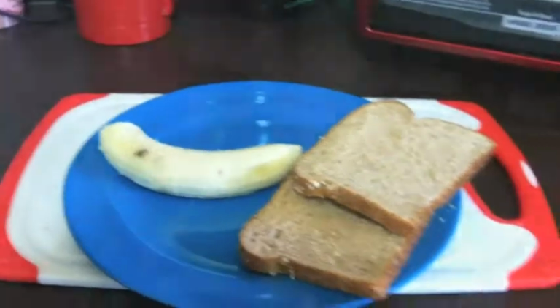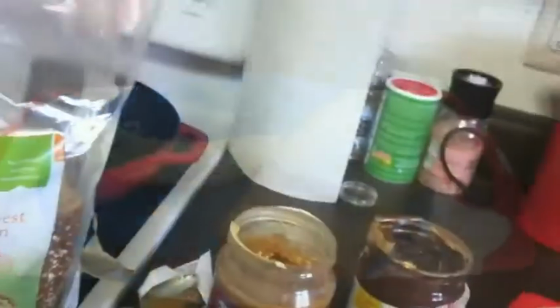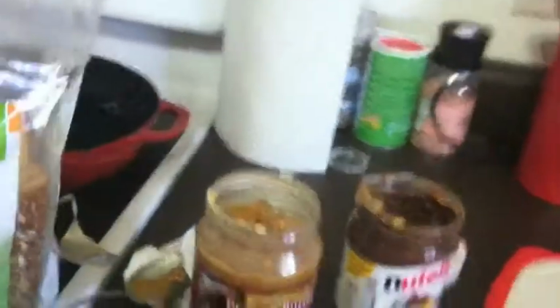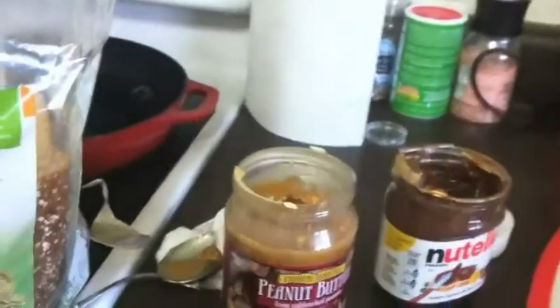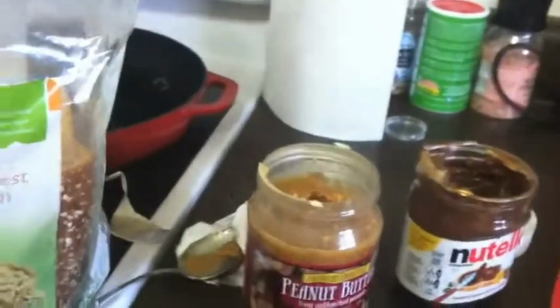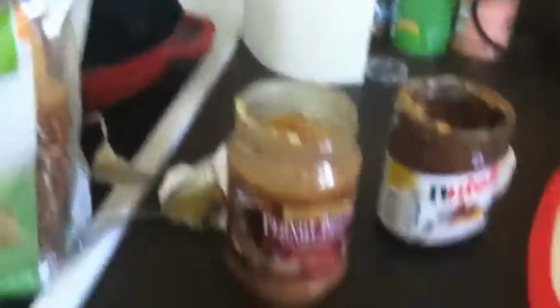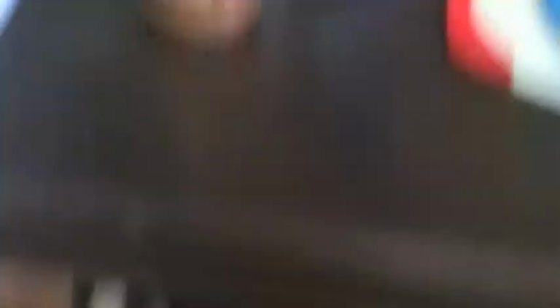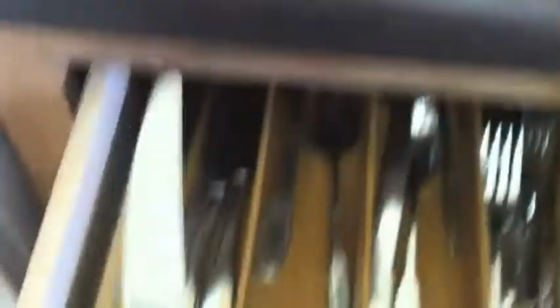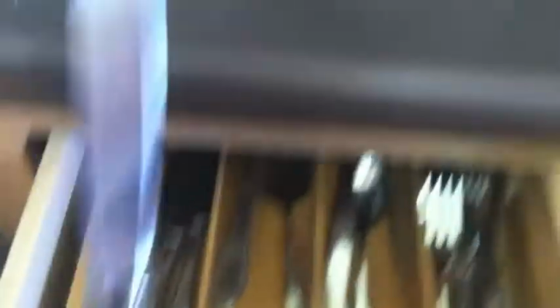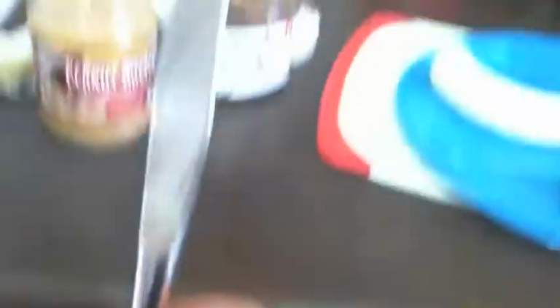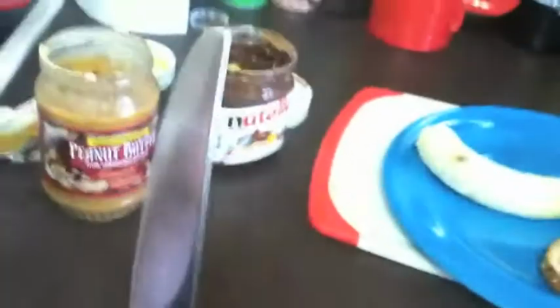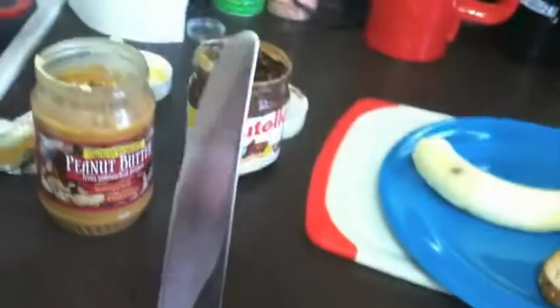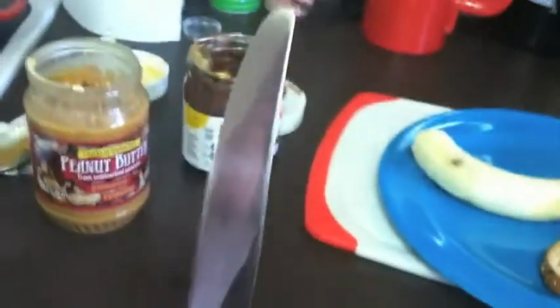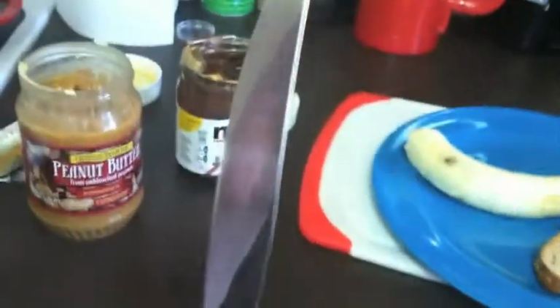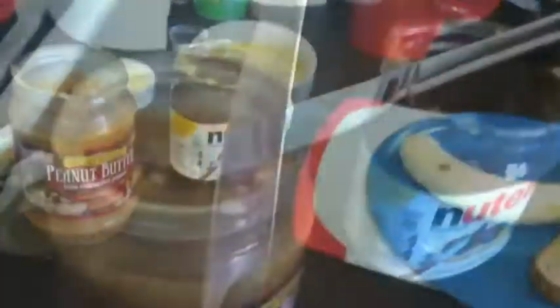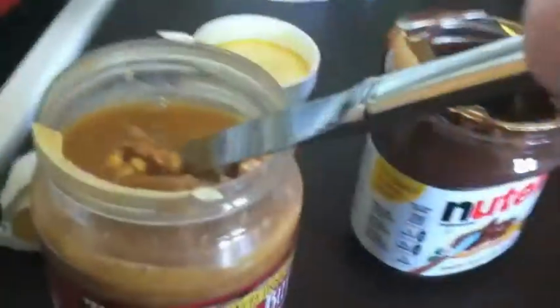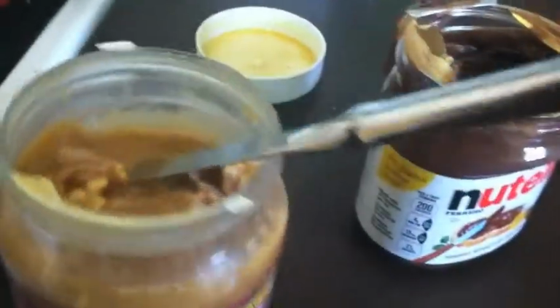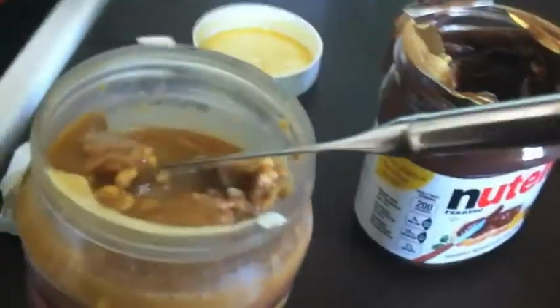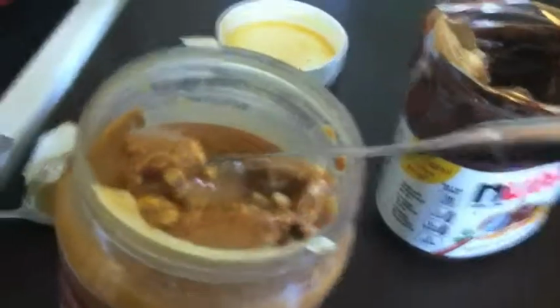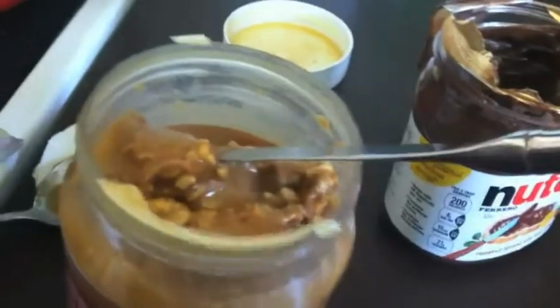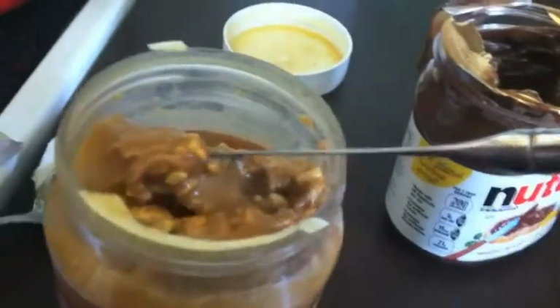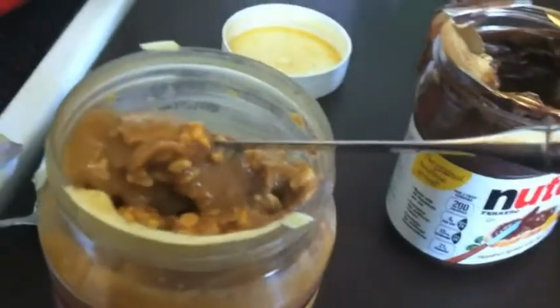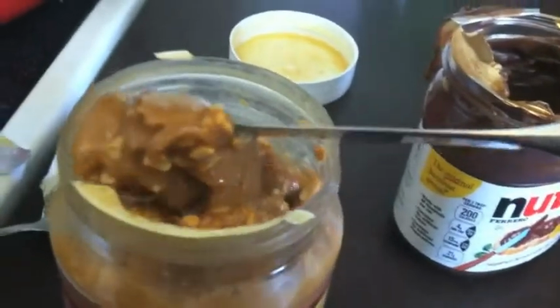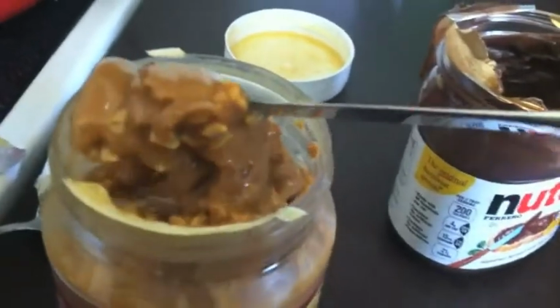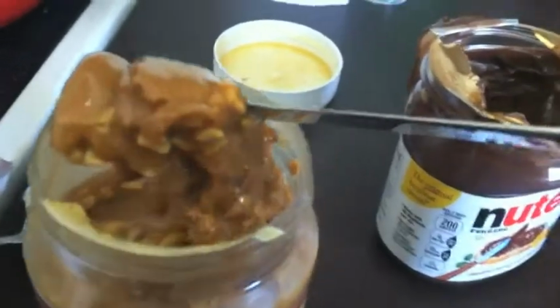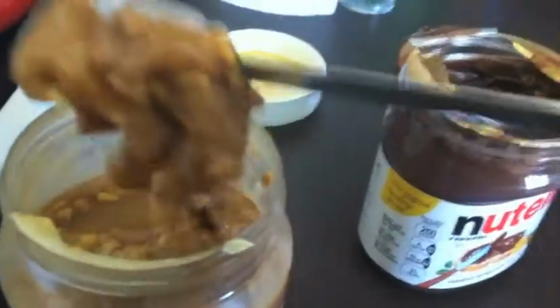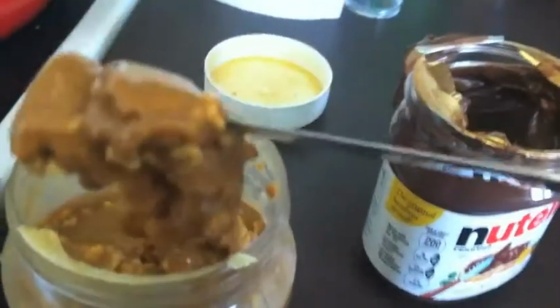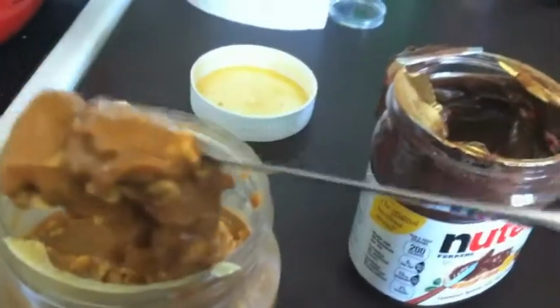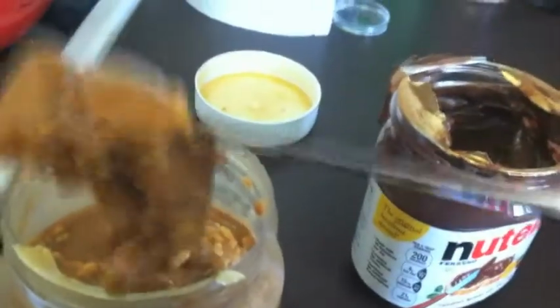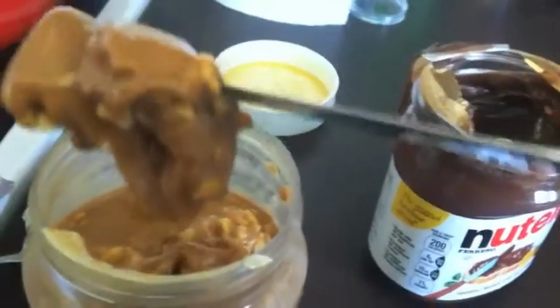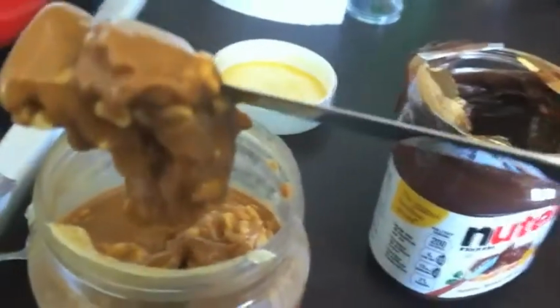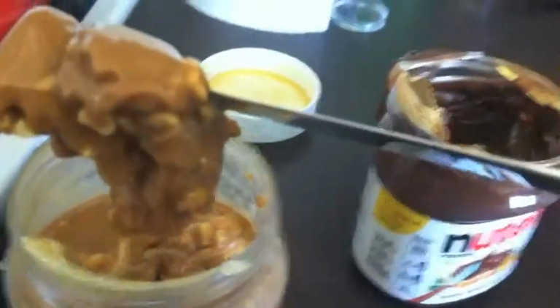Don't forget to have a clean, non-lethal knife at the ready. Start by gathering a hunk of peanut butter and spread it as evenly as you can on one slice of bread.